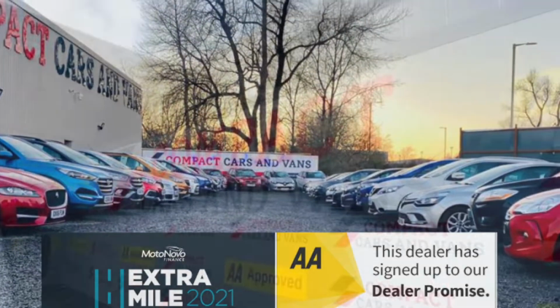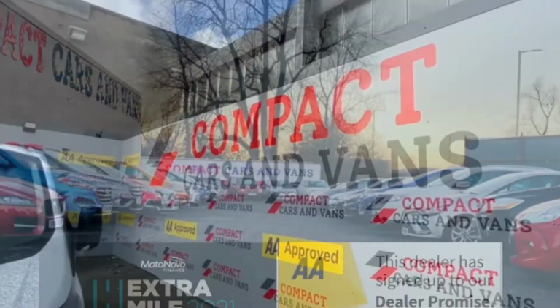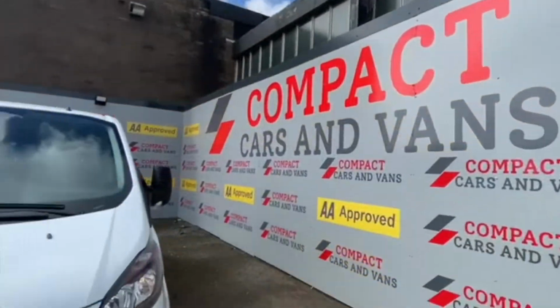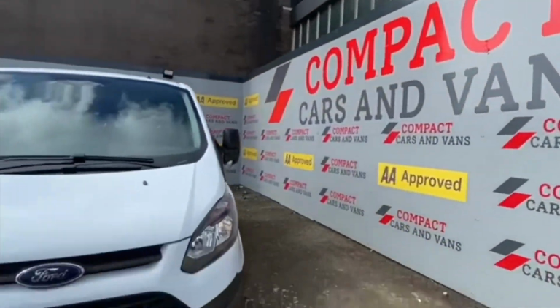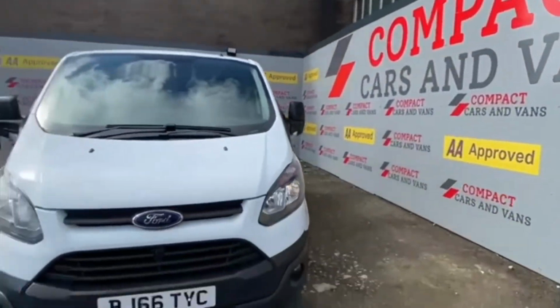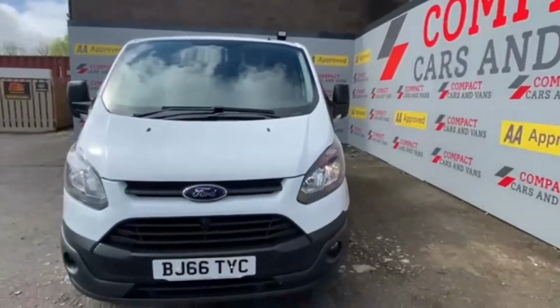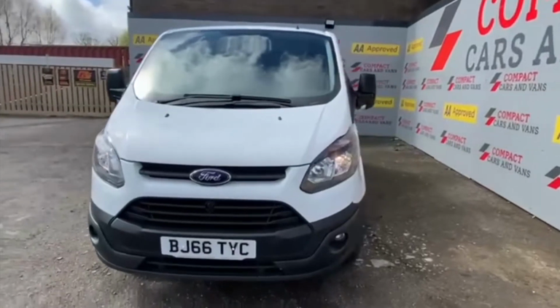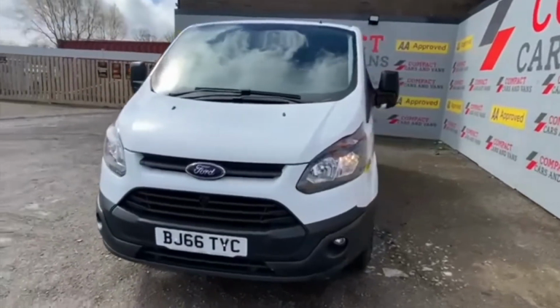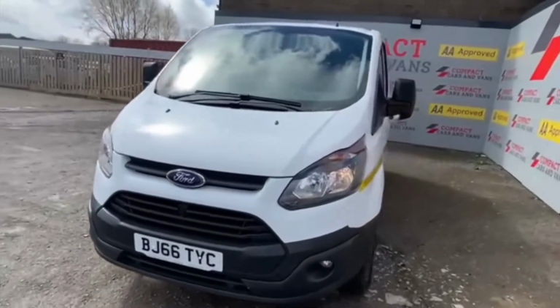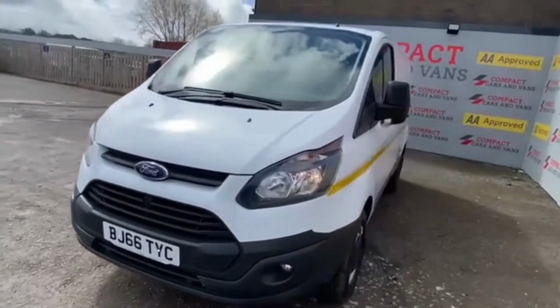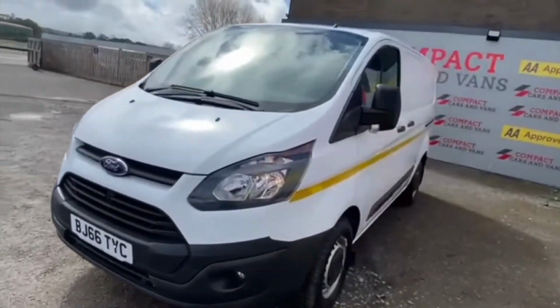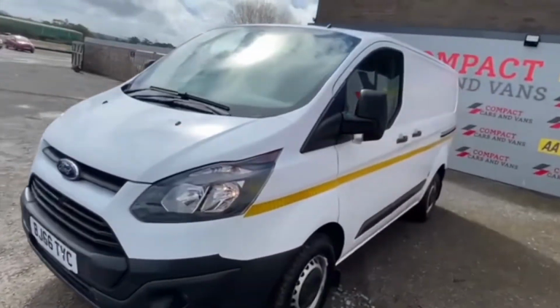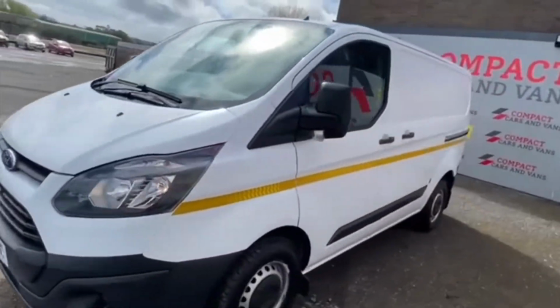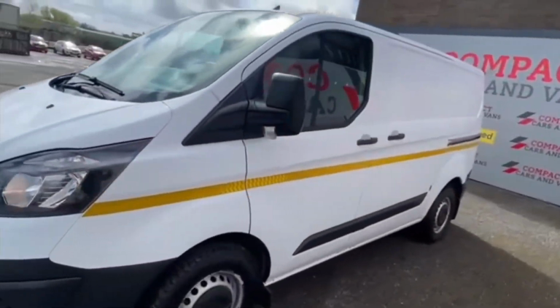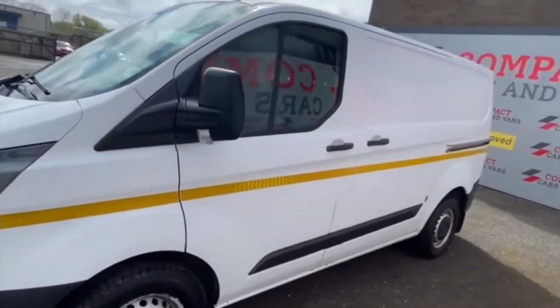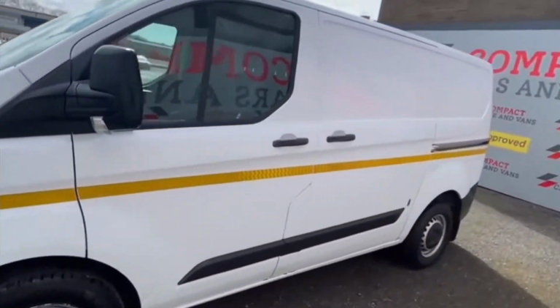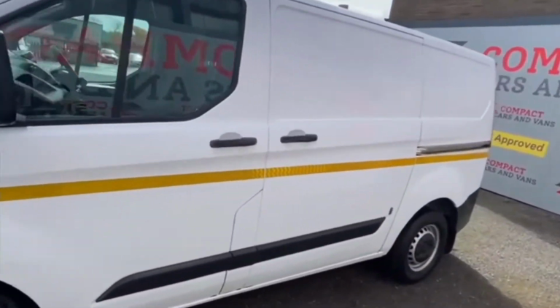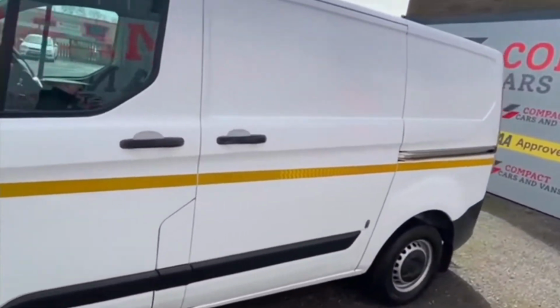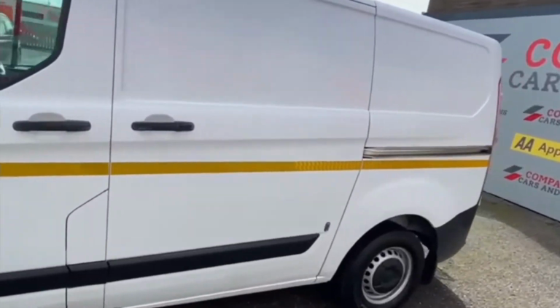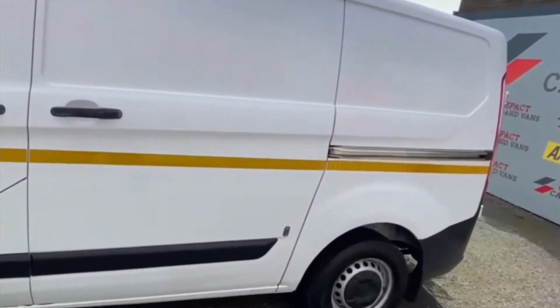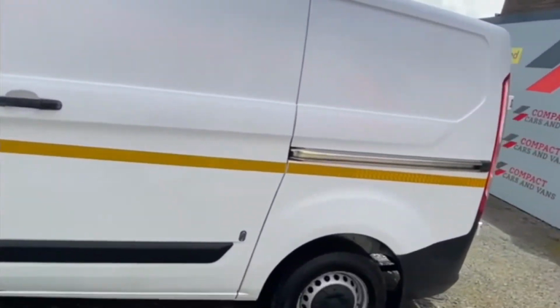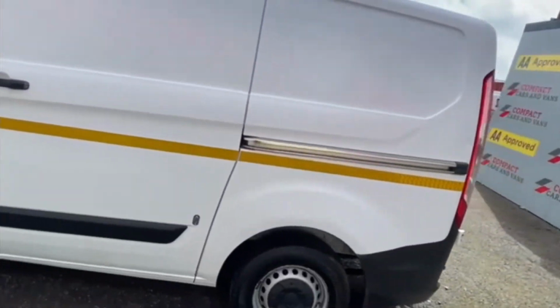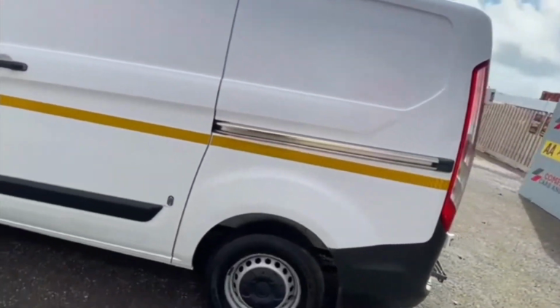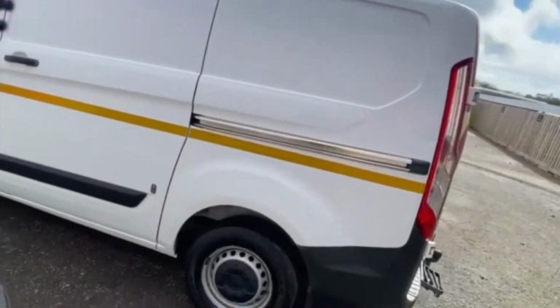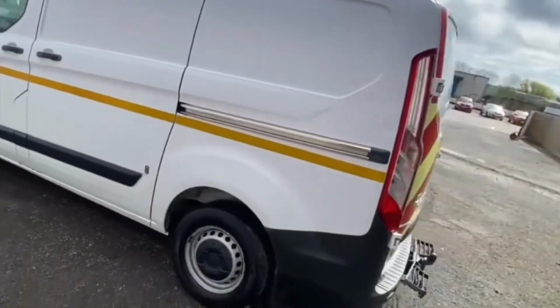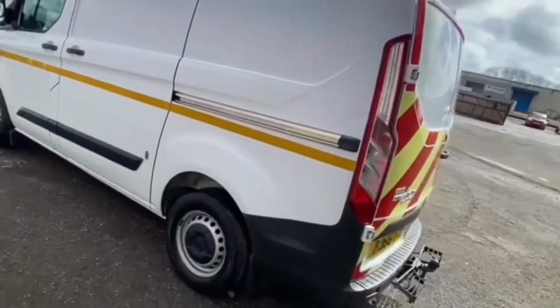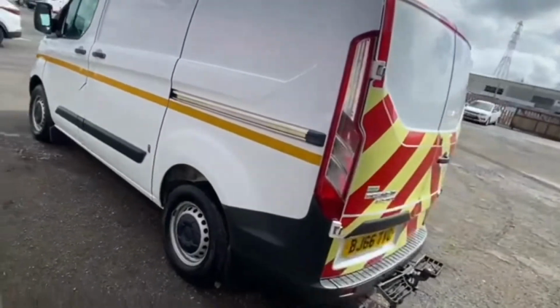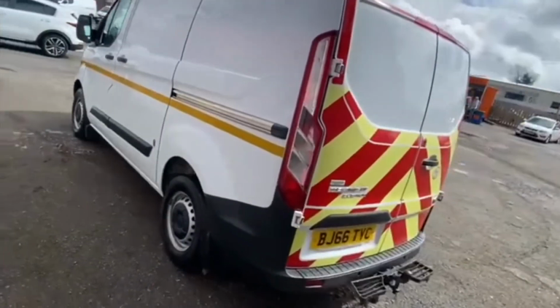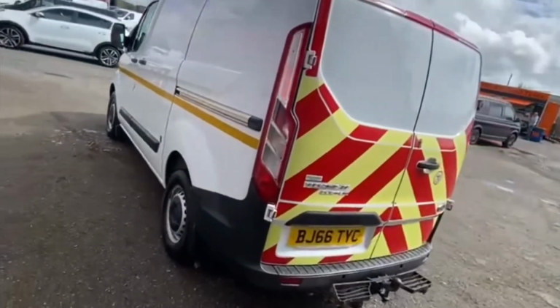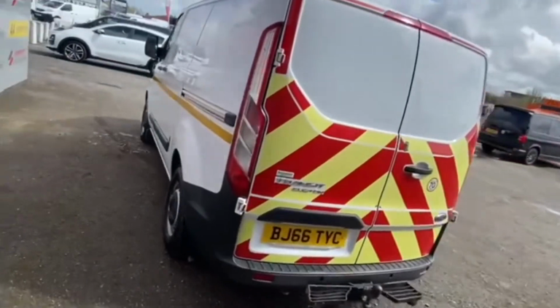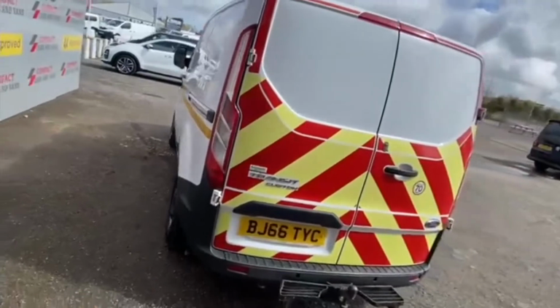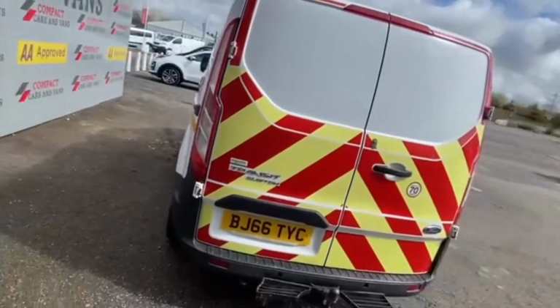Sol here at Compact Cars and Vans, and today I'm presenting this 2017 Ford Transit Custom low-roof van. This van is in exceptional condition and is fit for work, with a large amount of load space, including an easy-to-access side sliding door and wide barn doors at the rear.